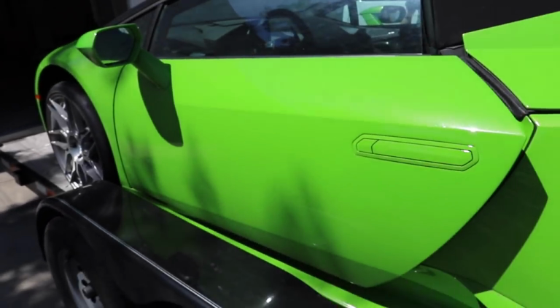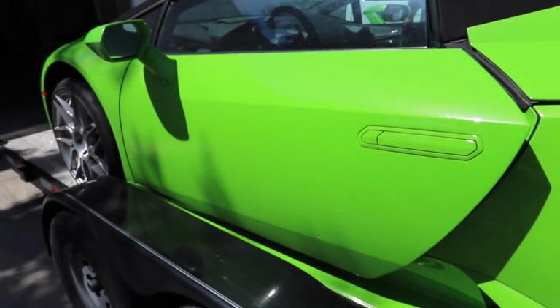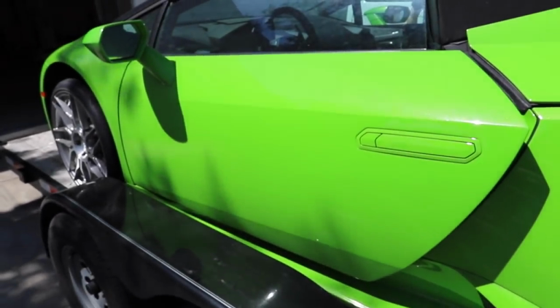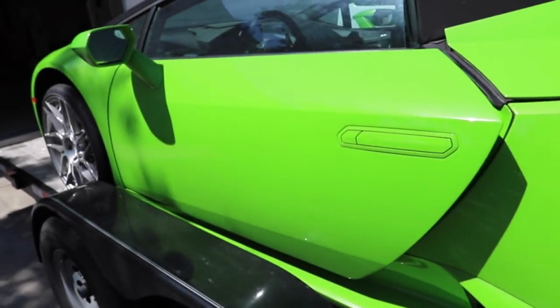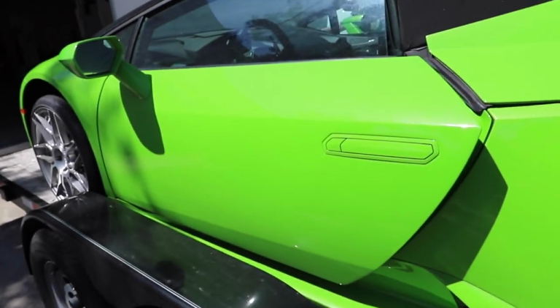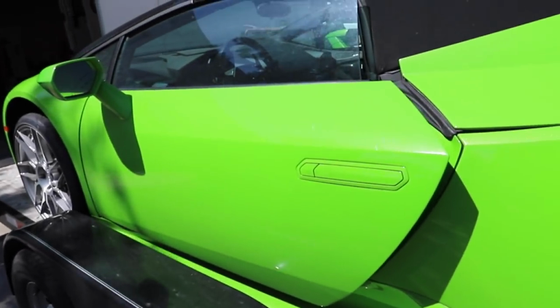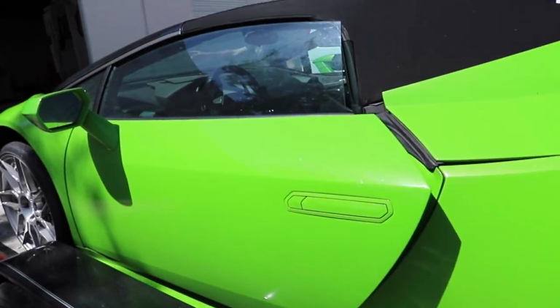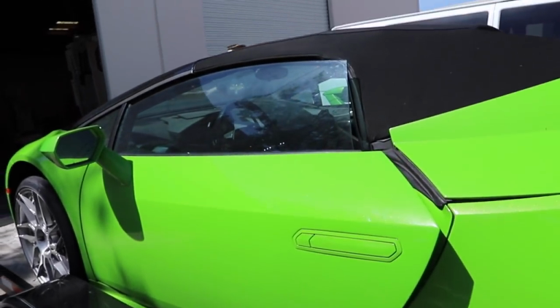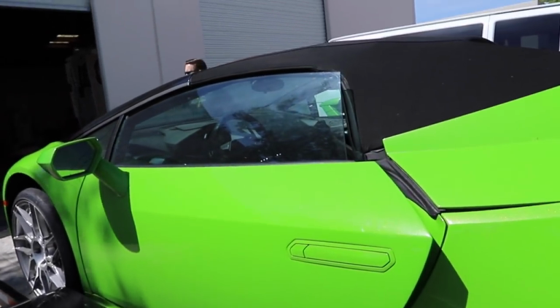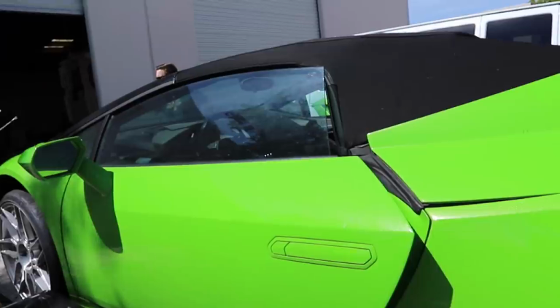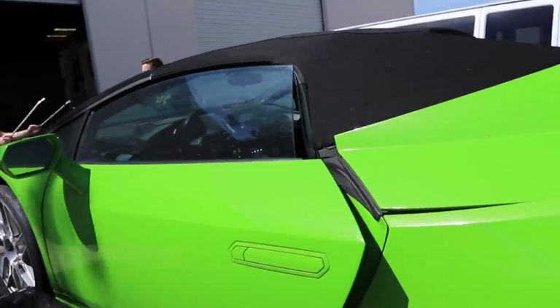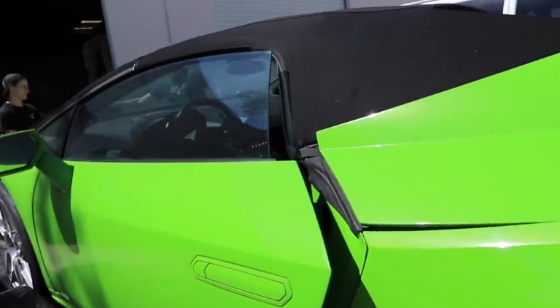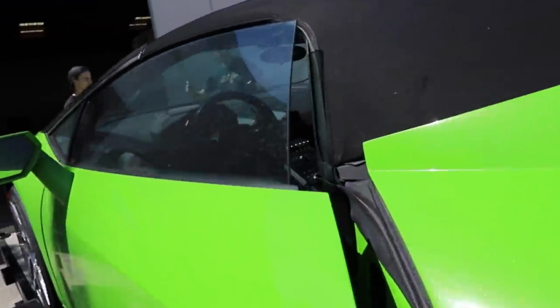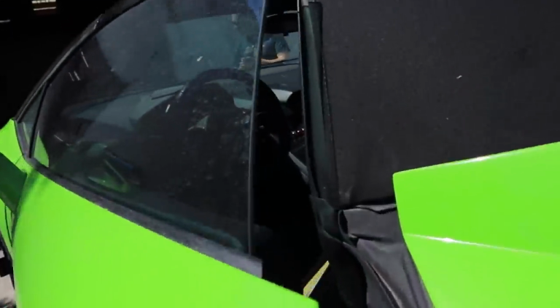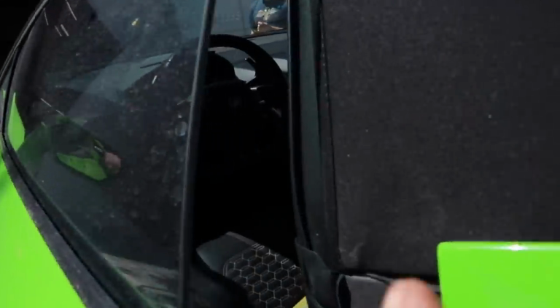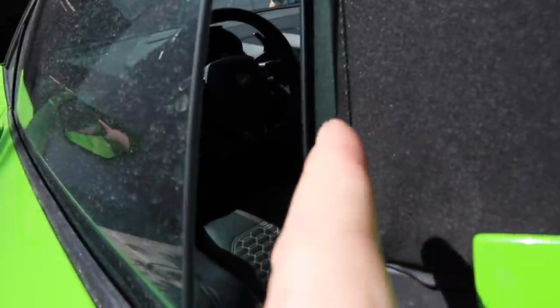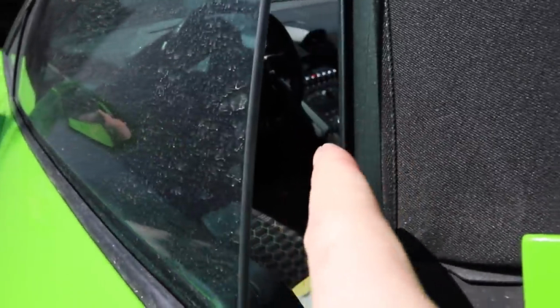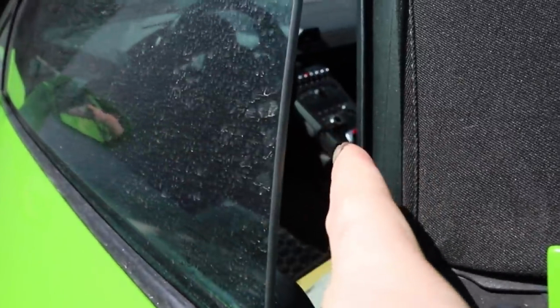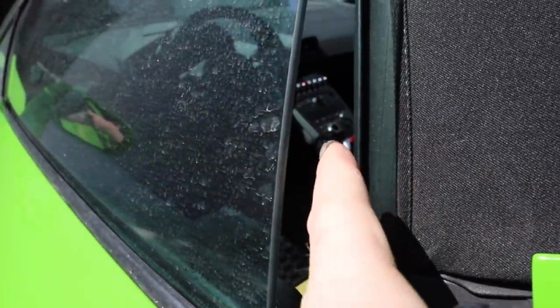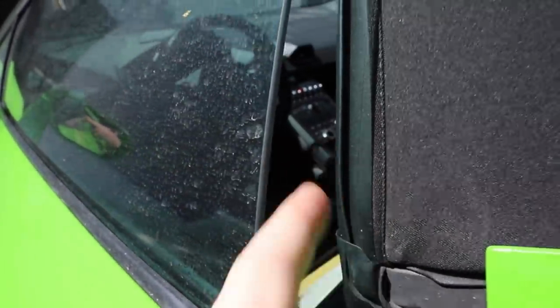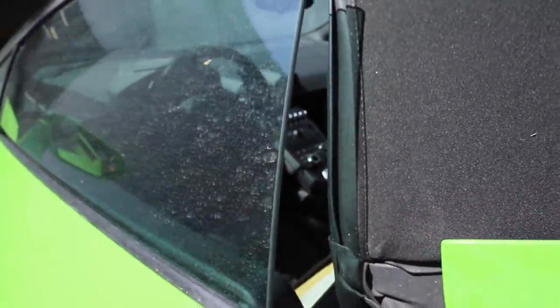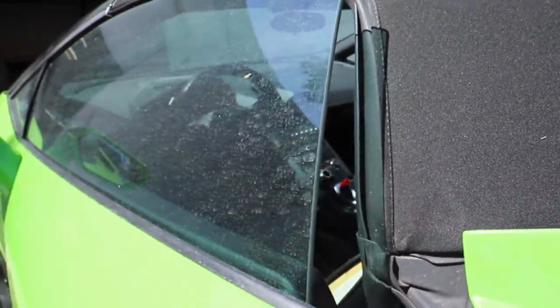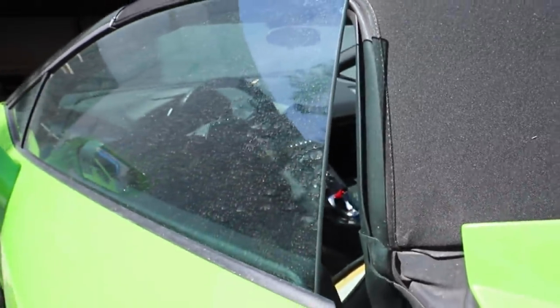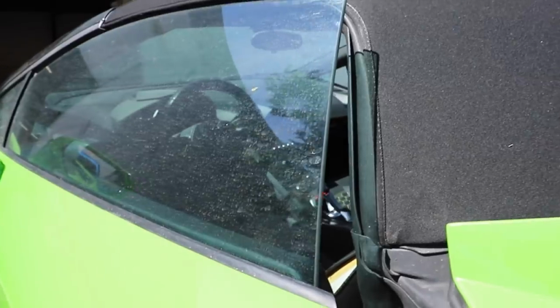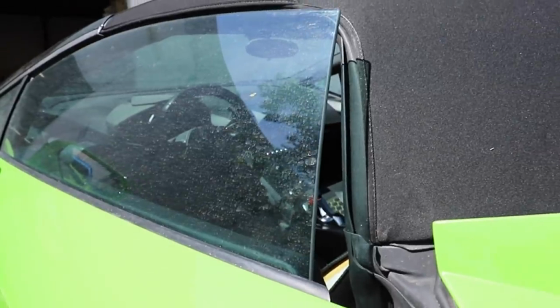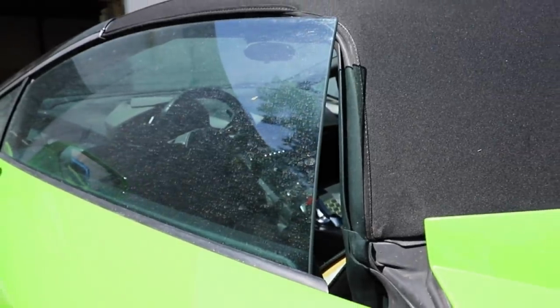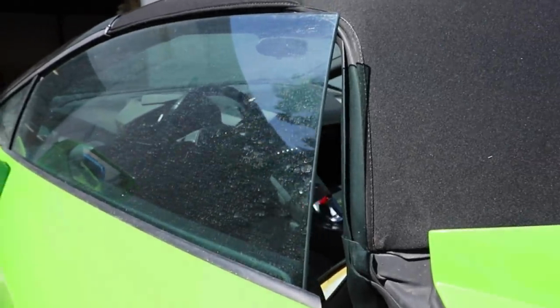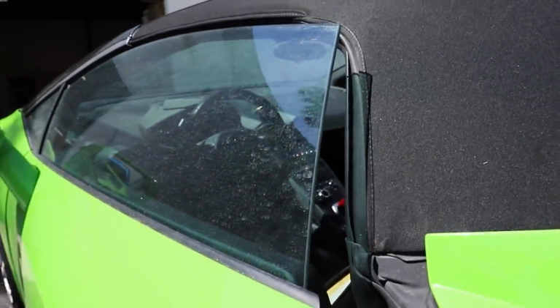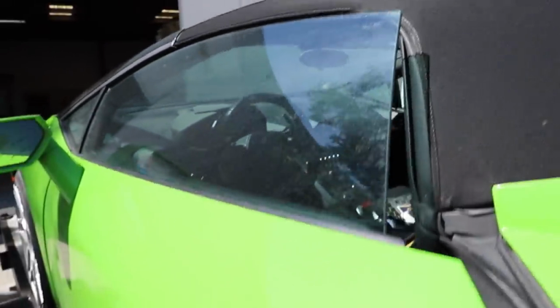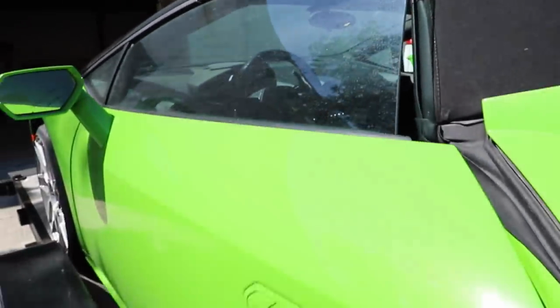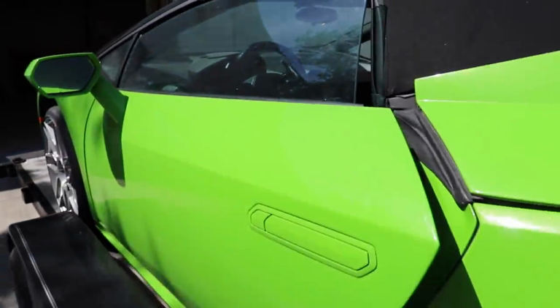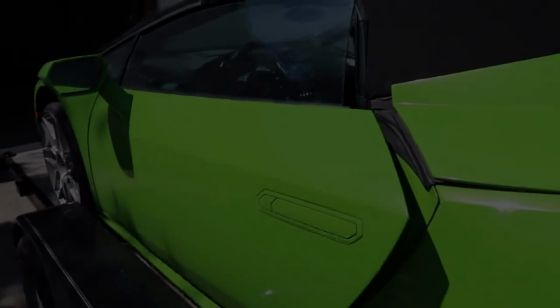But with this one the window-down switch is in the center console, so we have to try and reach for it, and then if we can hit it we can get the window down and jump in and drive off.